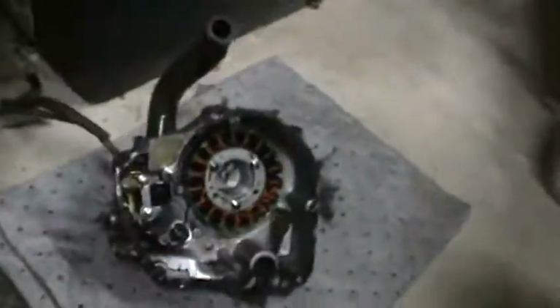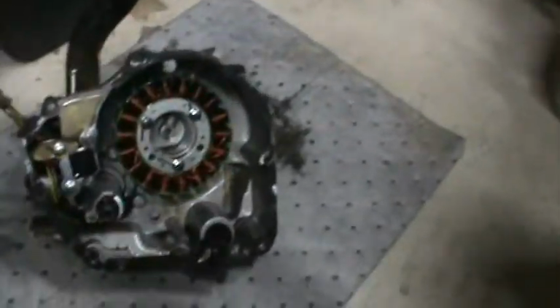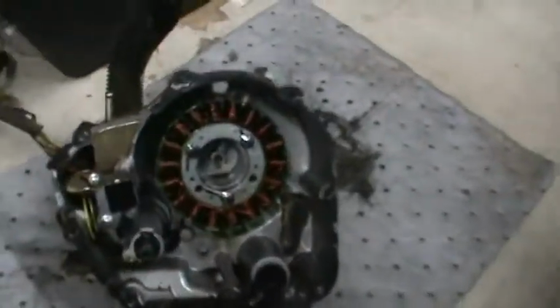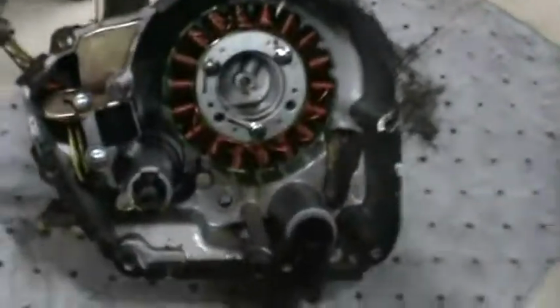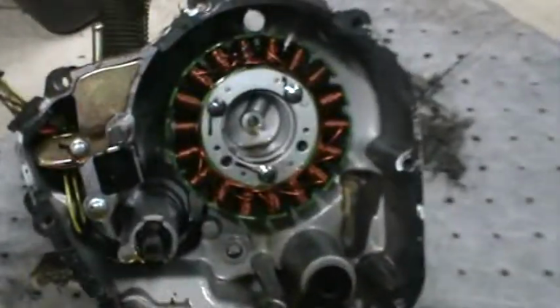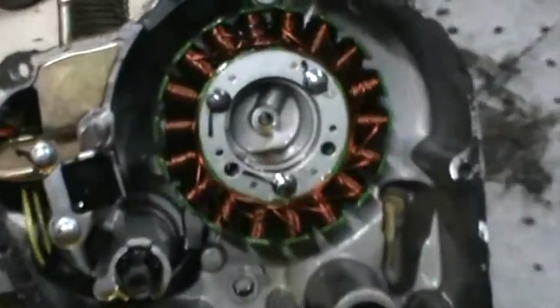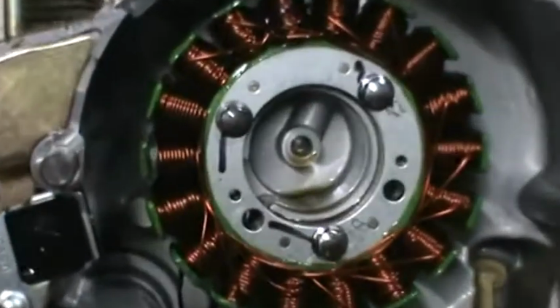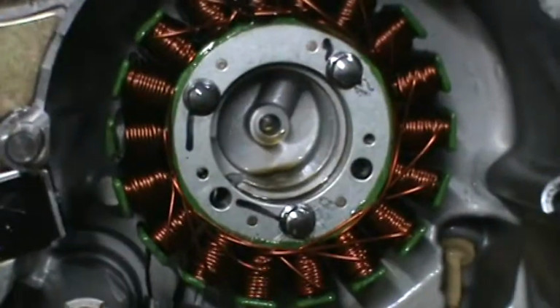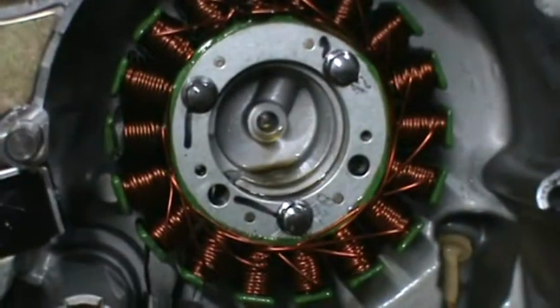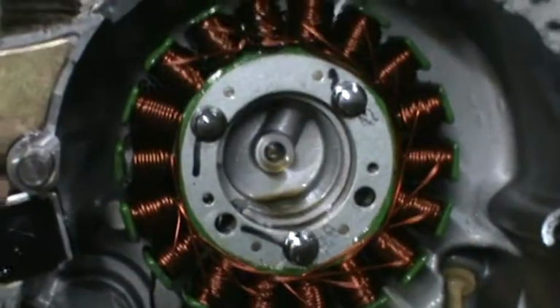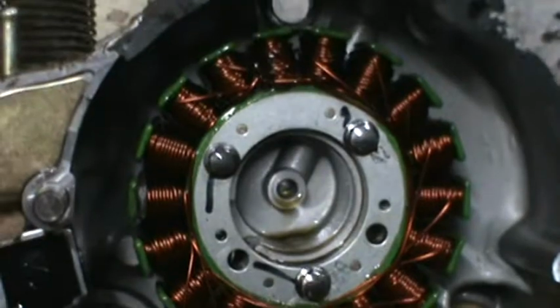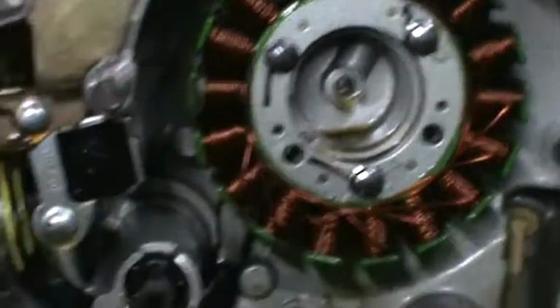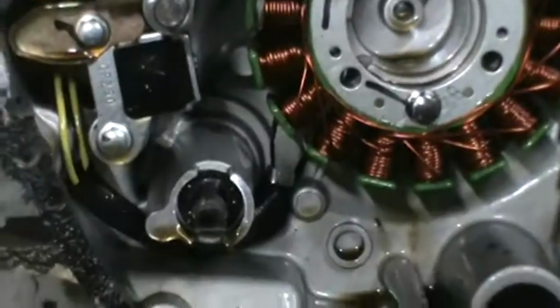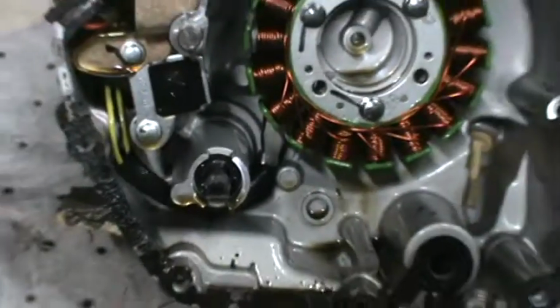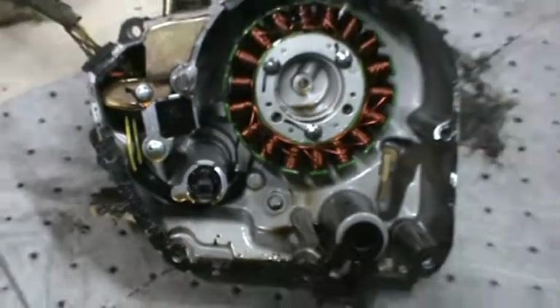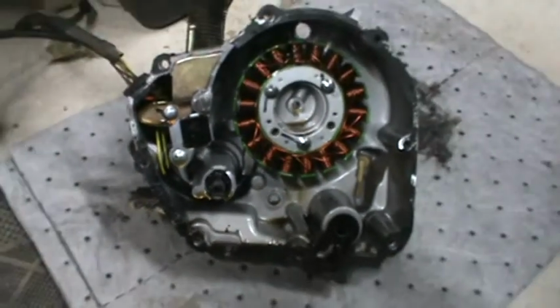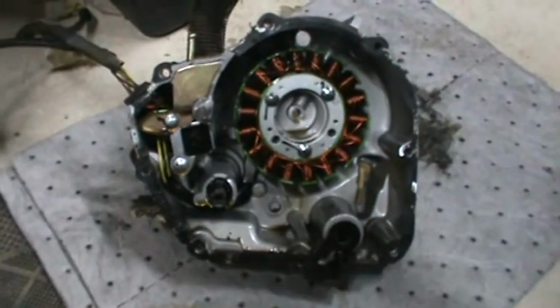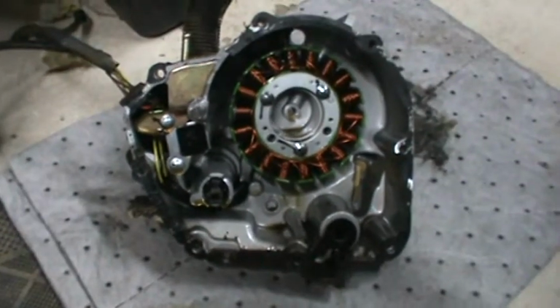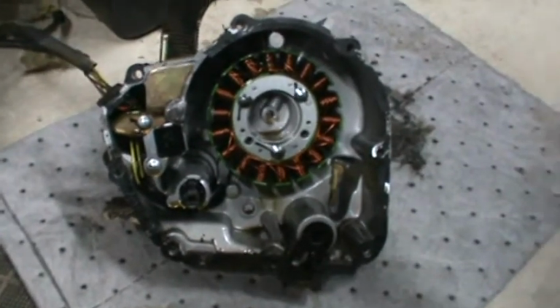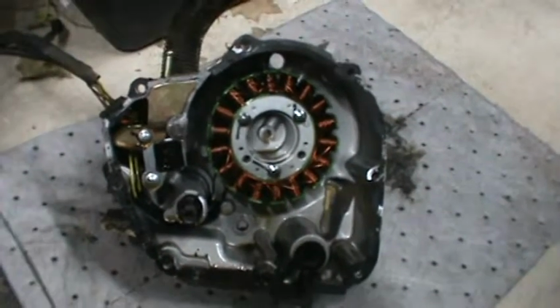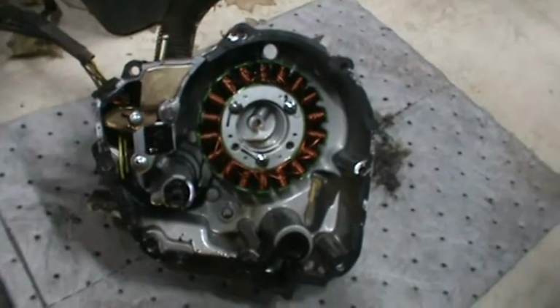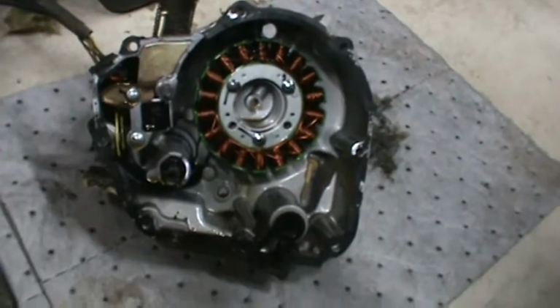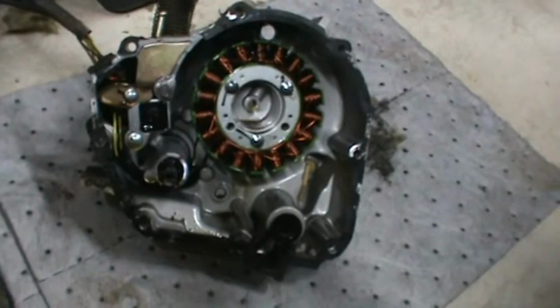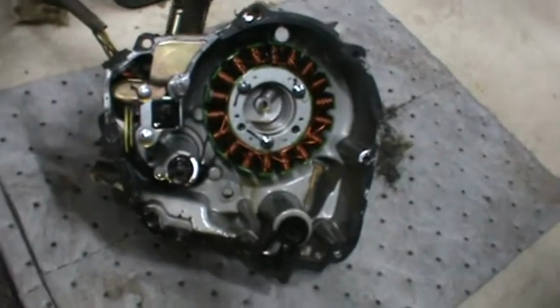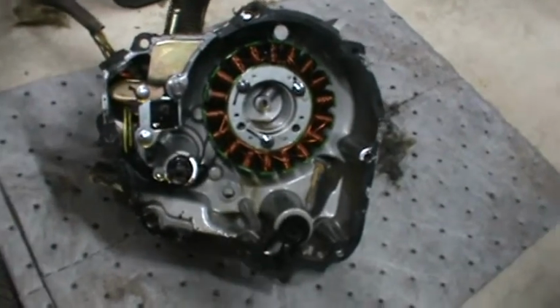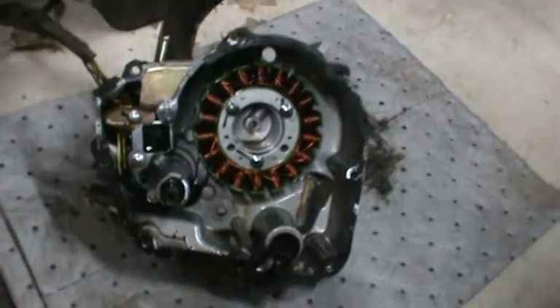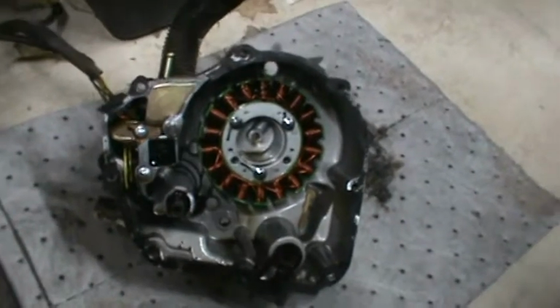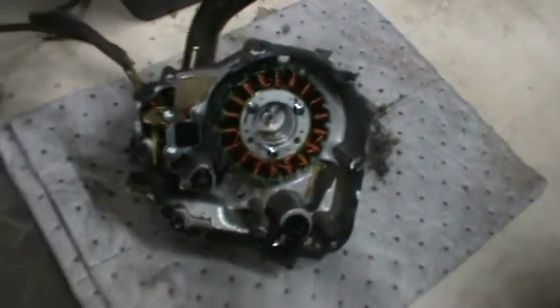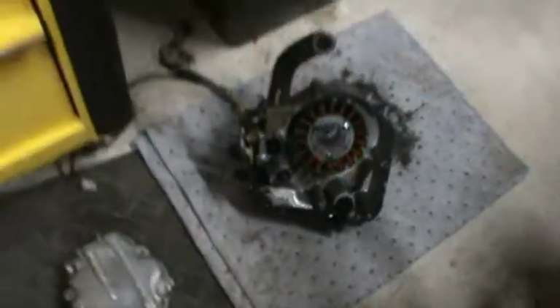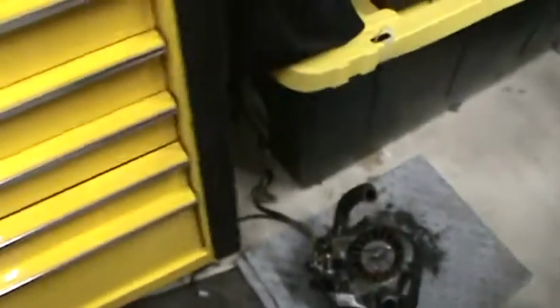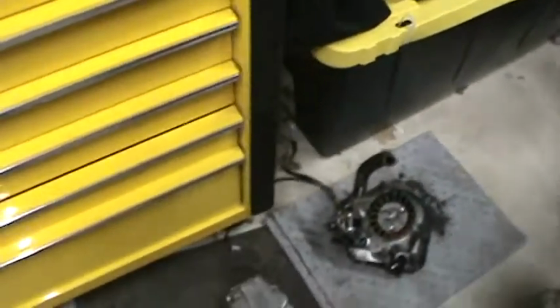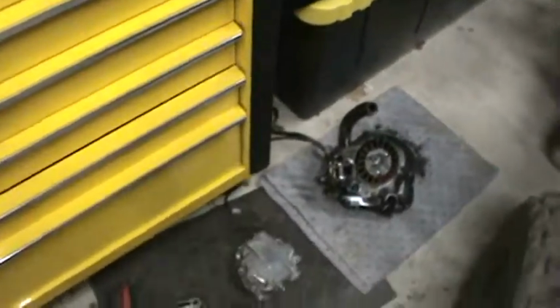There you go — there's your stator, water pump. Everything seems to be in working order. Nothing was loose. So I'm at a loss.